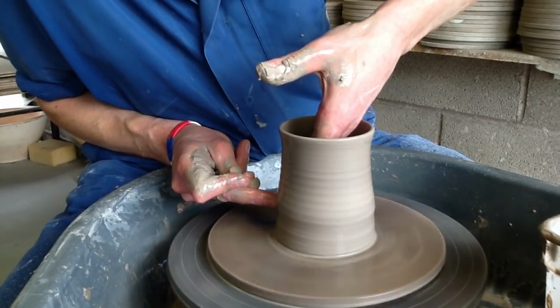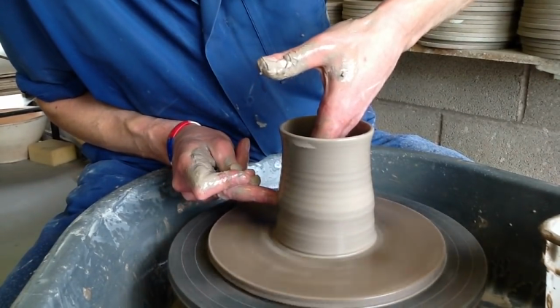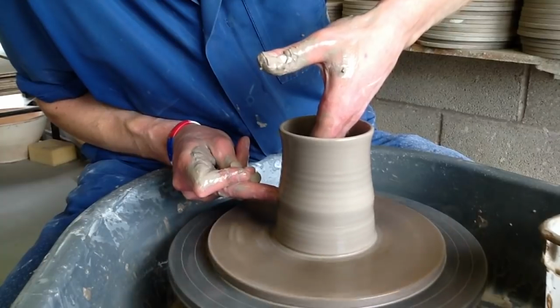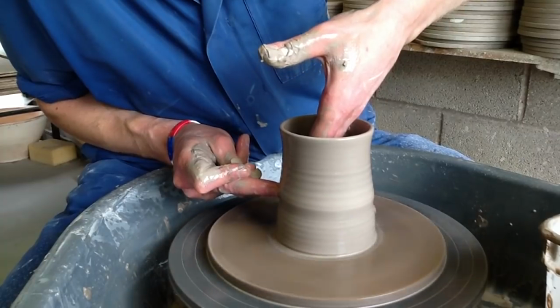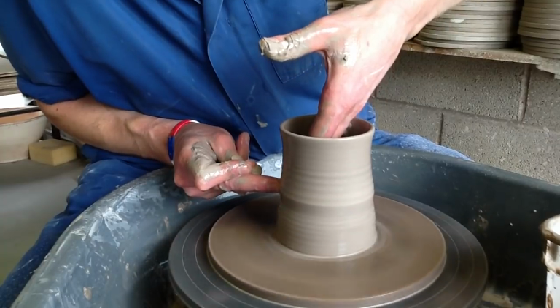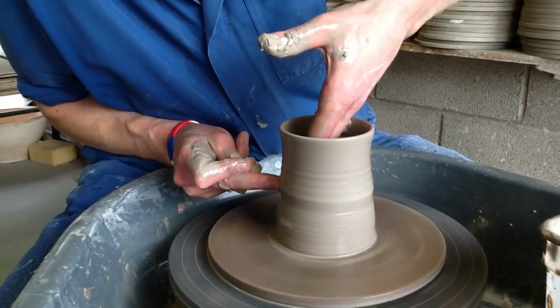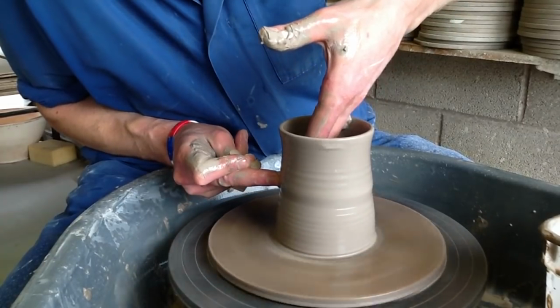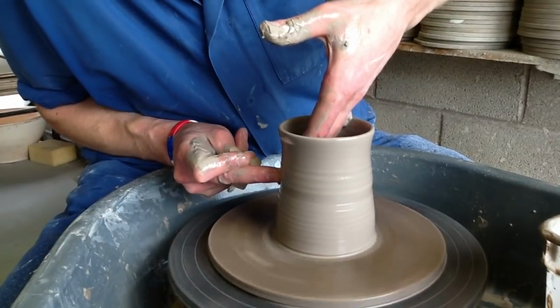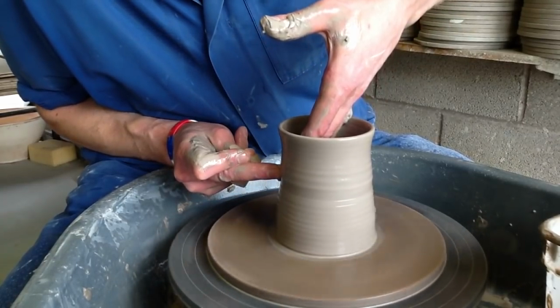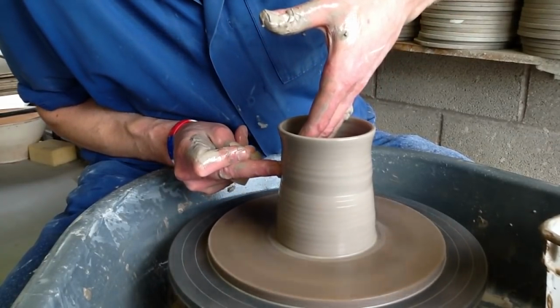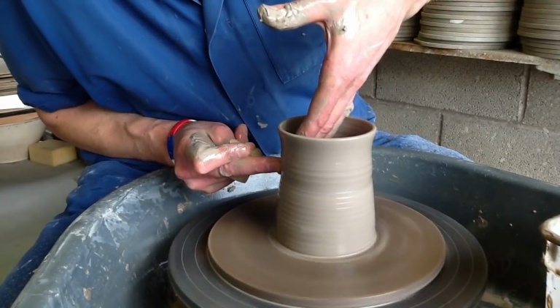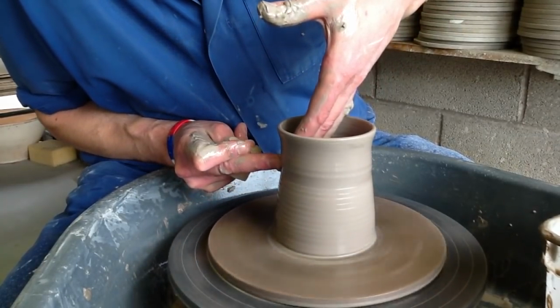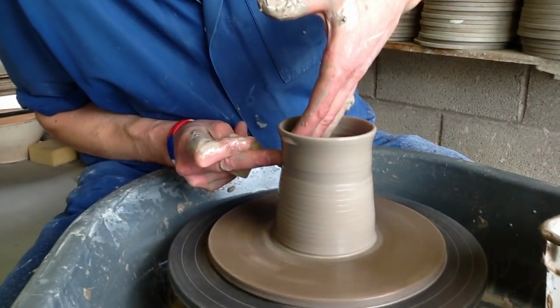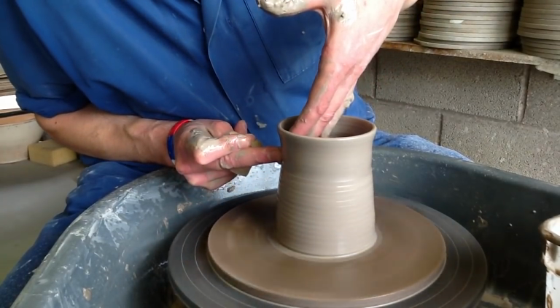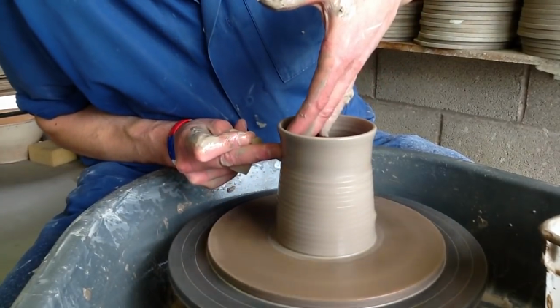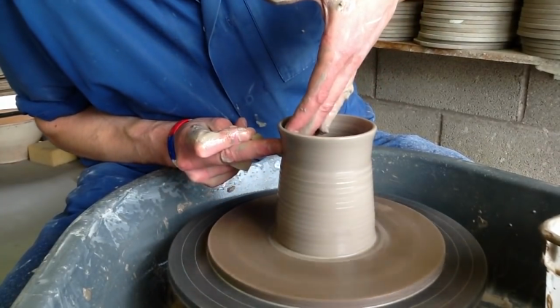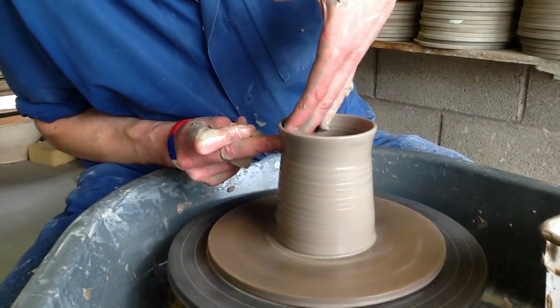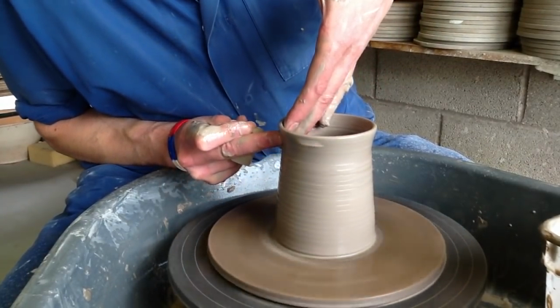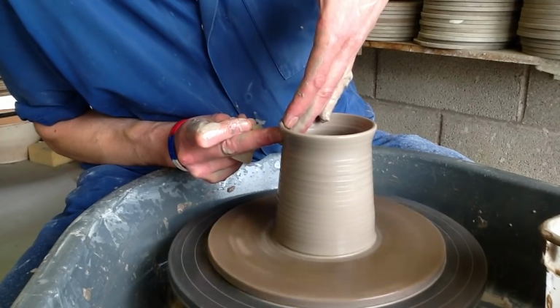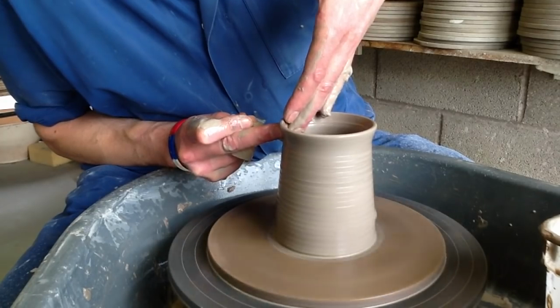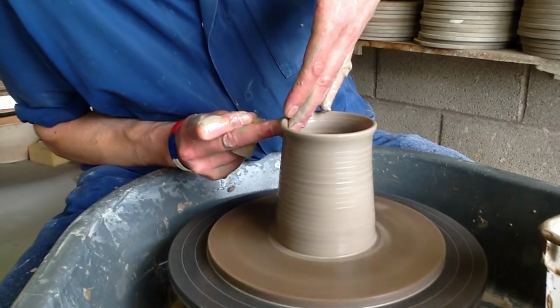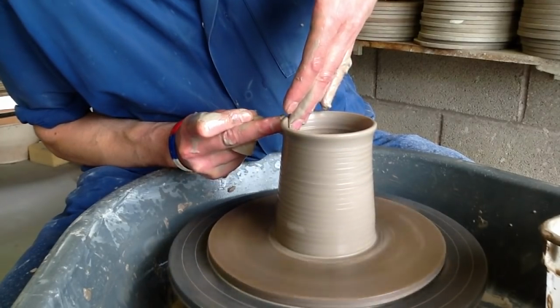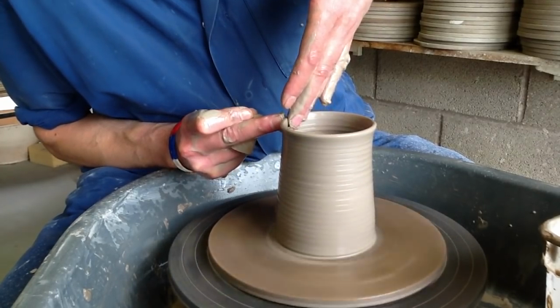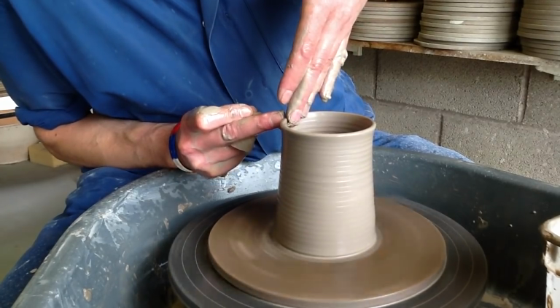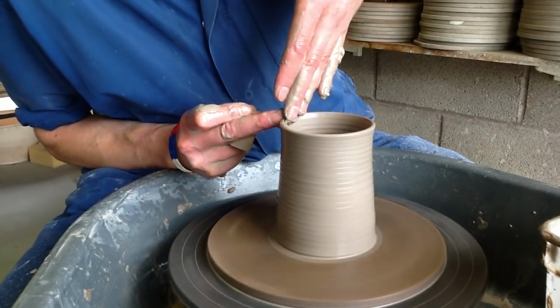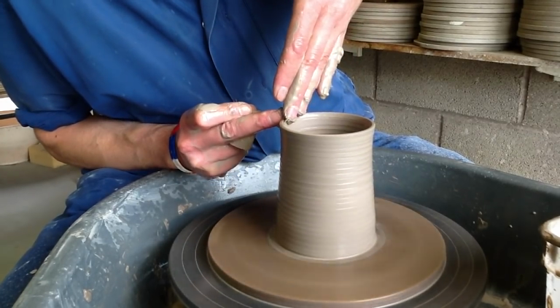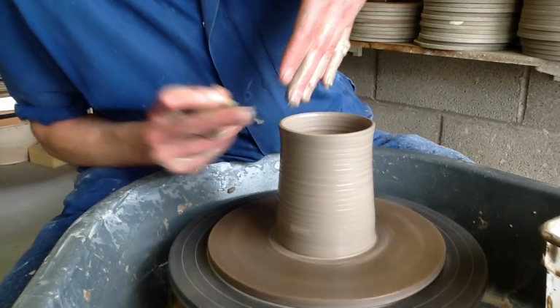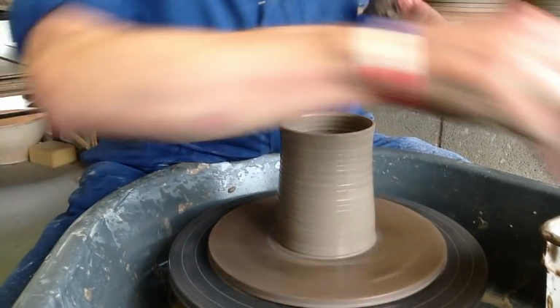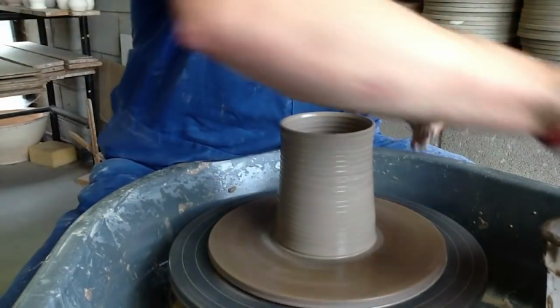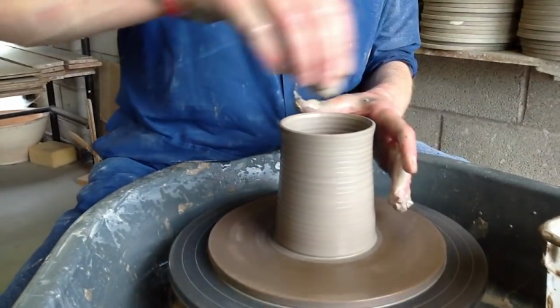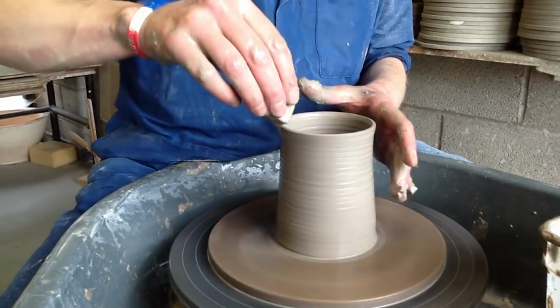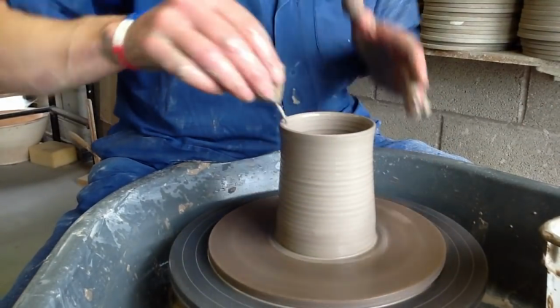This time I'm just using my fingertip rather than my knuckles, because I'm kind of looking at the shape more as I'm coming up. Pull-up number four.